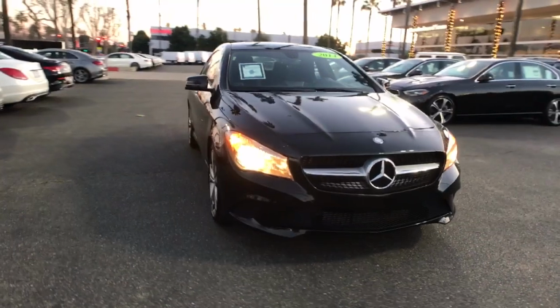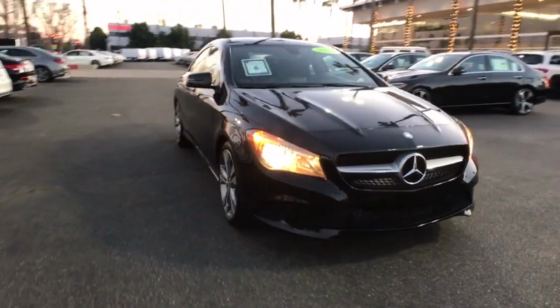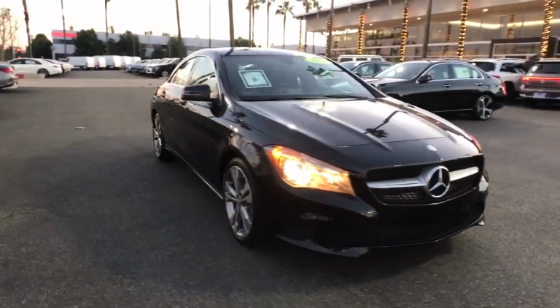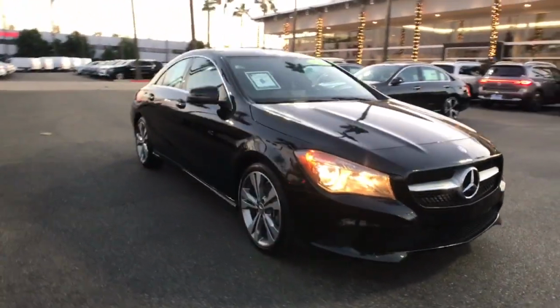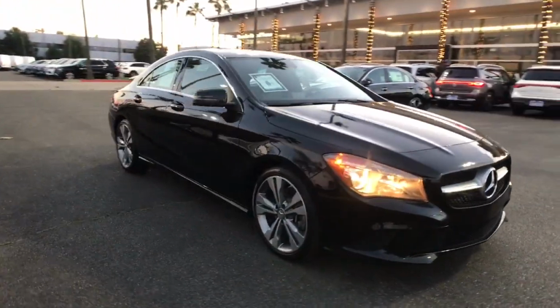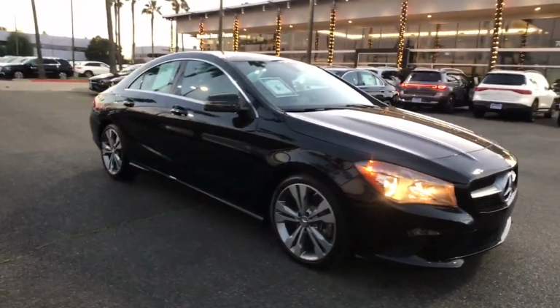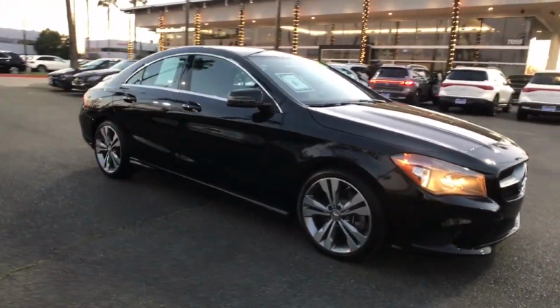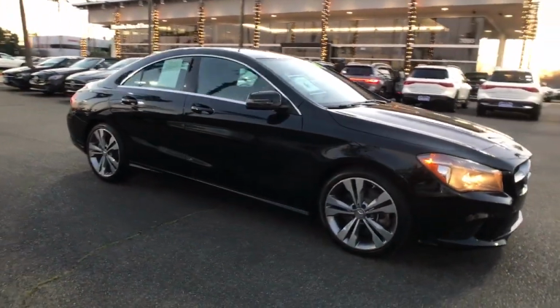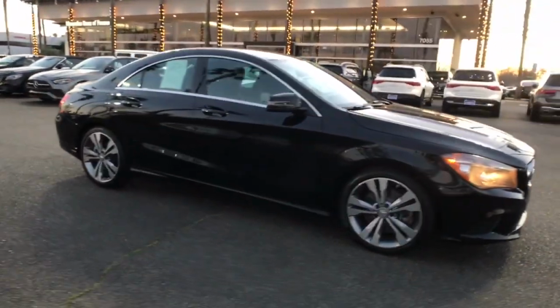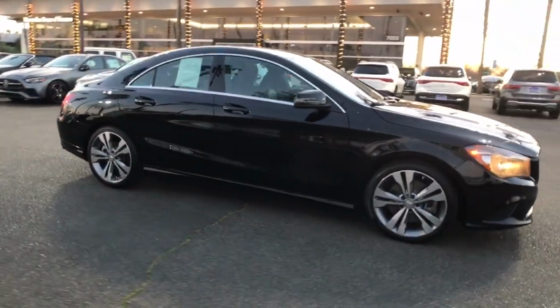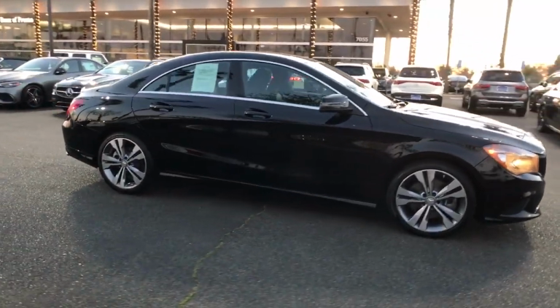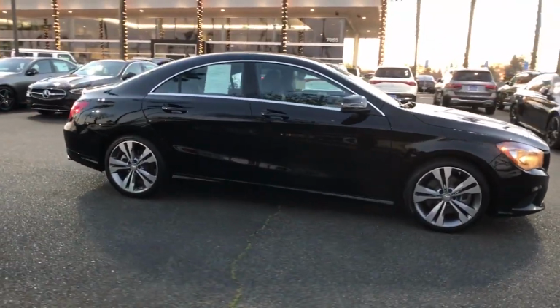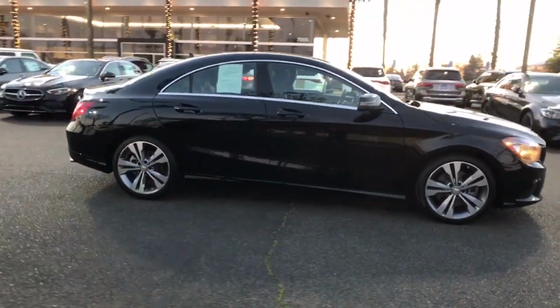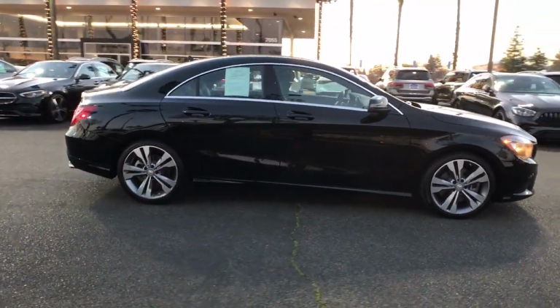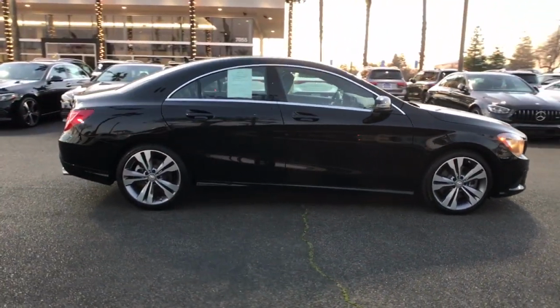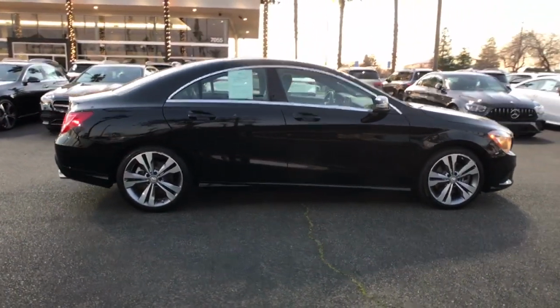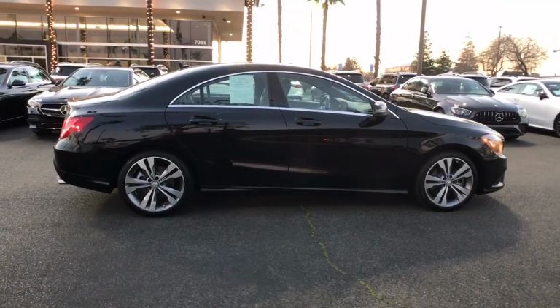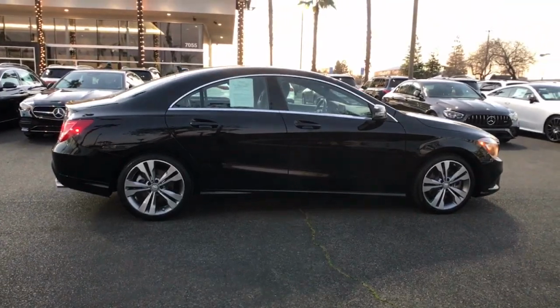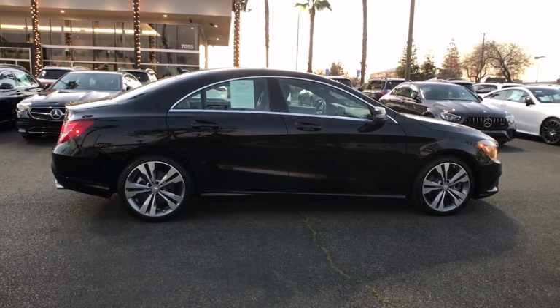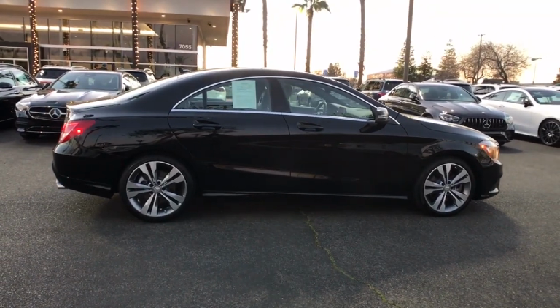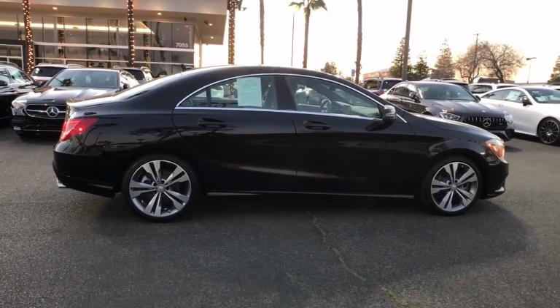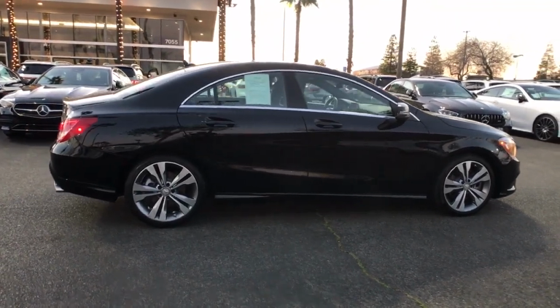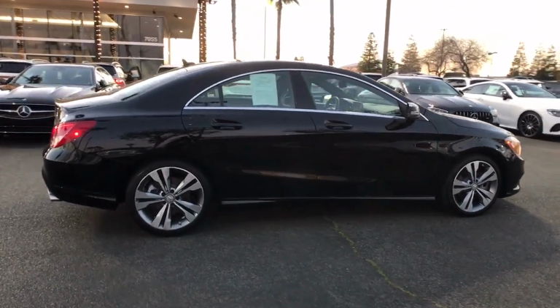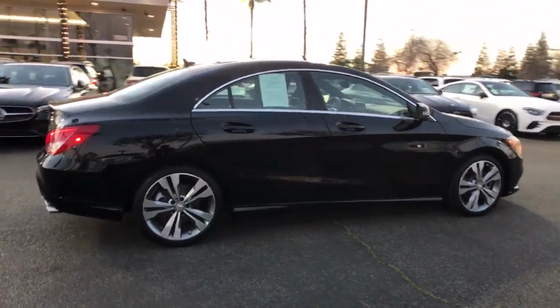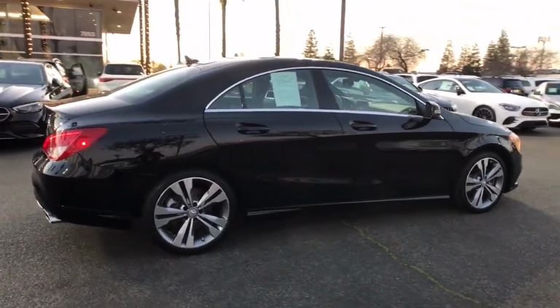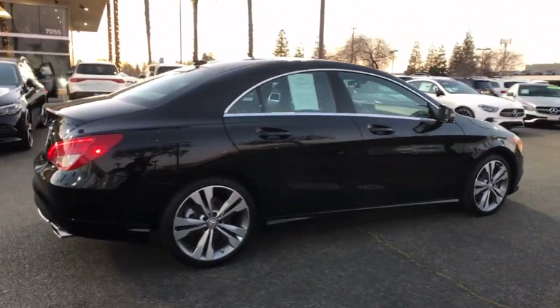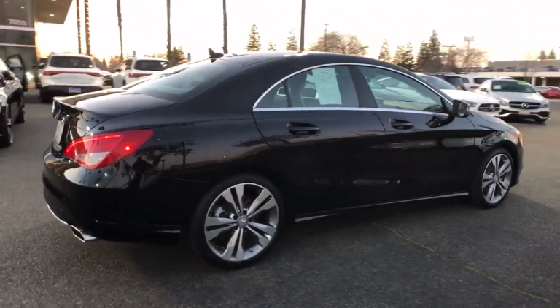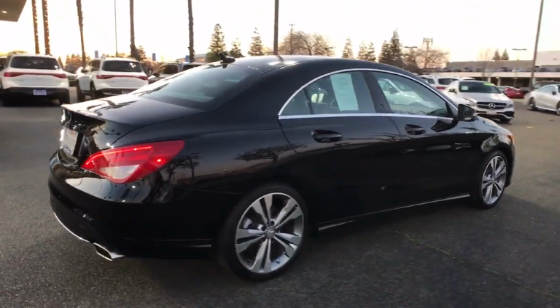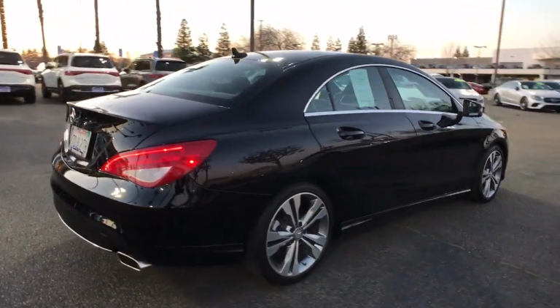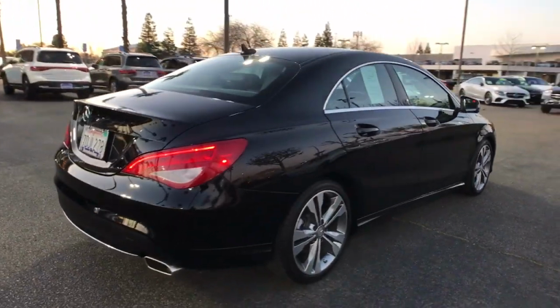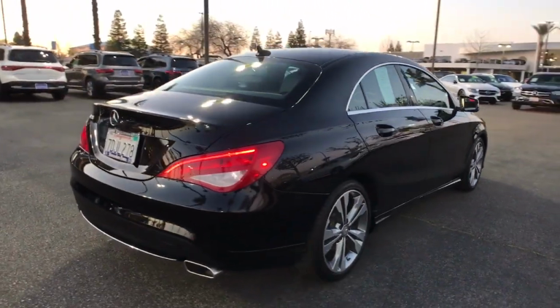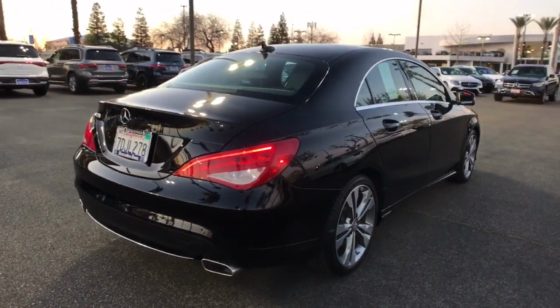Enjoy the view of this 2014 Mercedes-Benz CLA-Class. This vehicle is an outstanding buy, with fewer than 70,000 miles on the odometer.